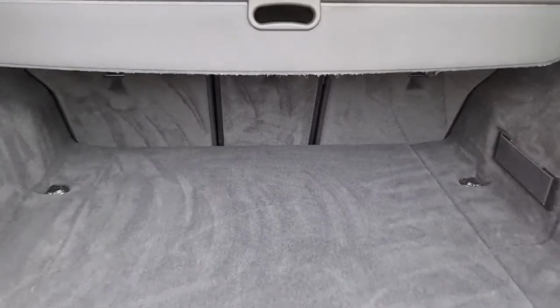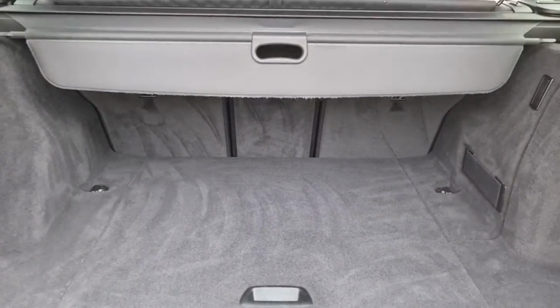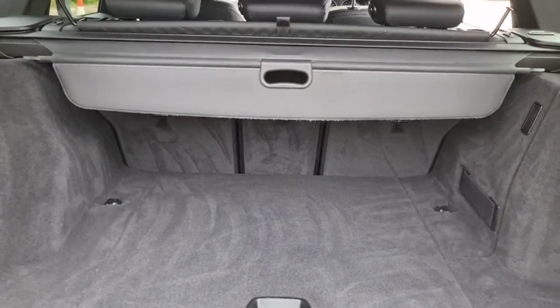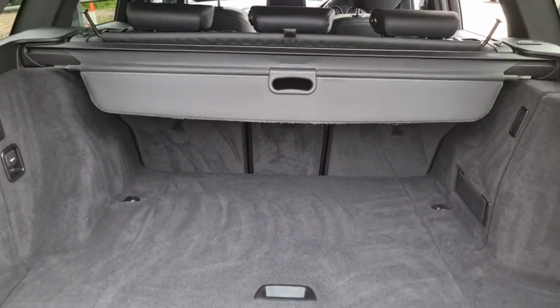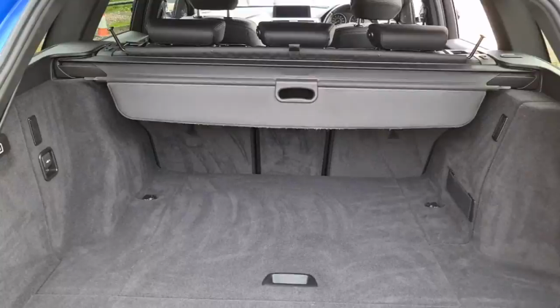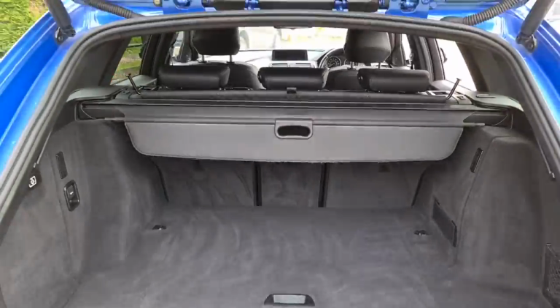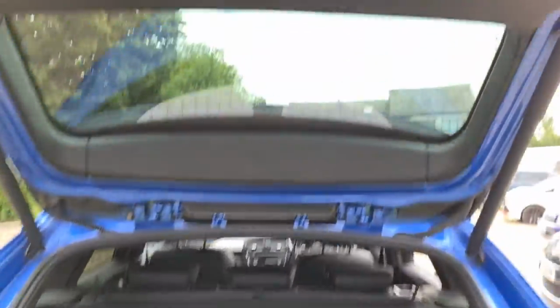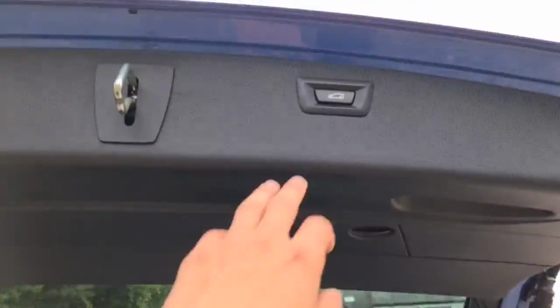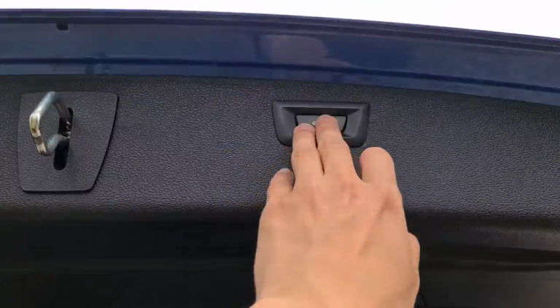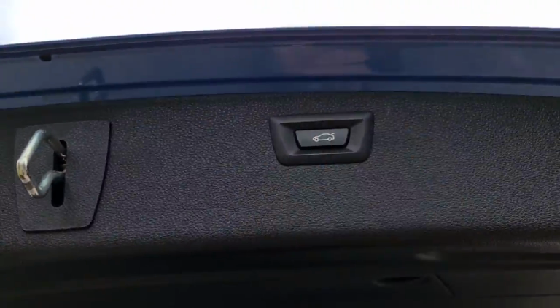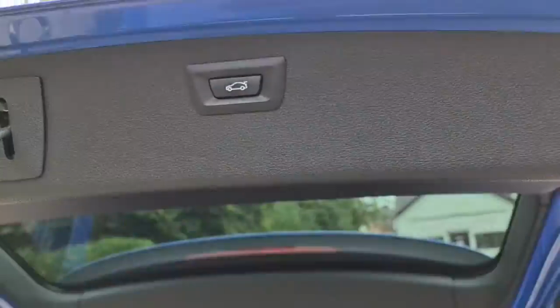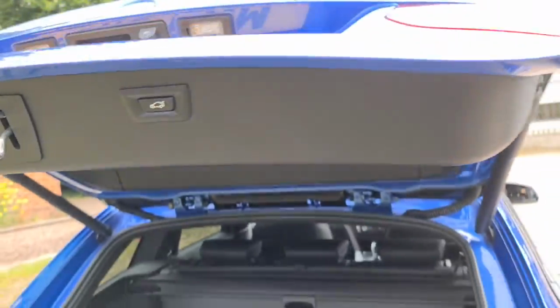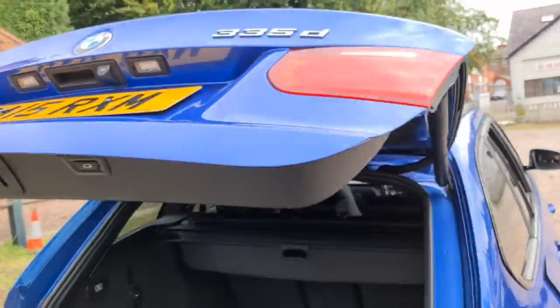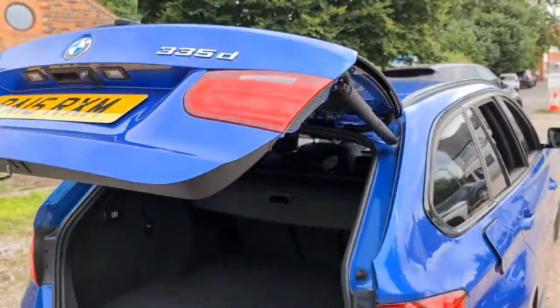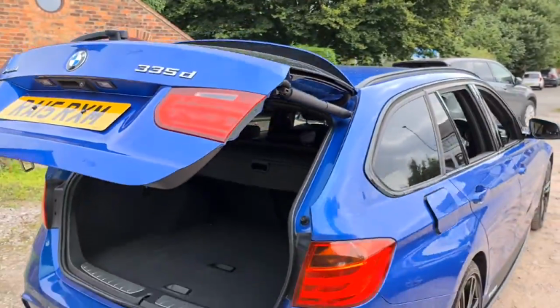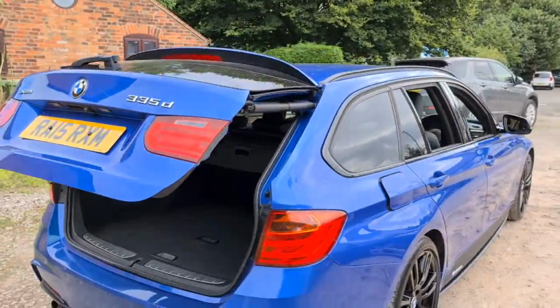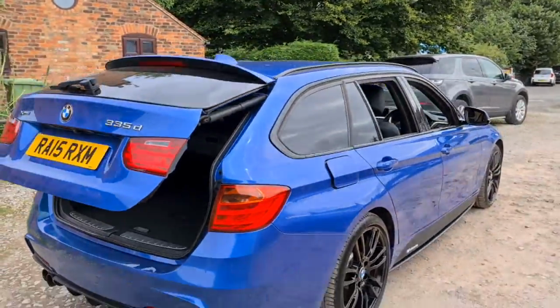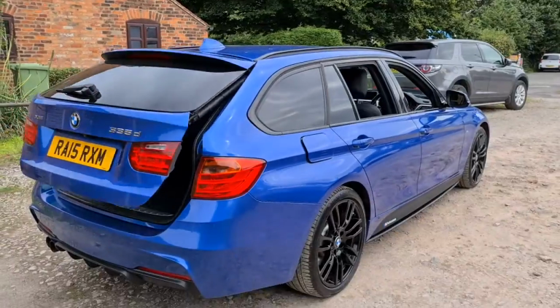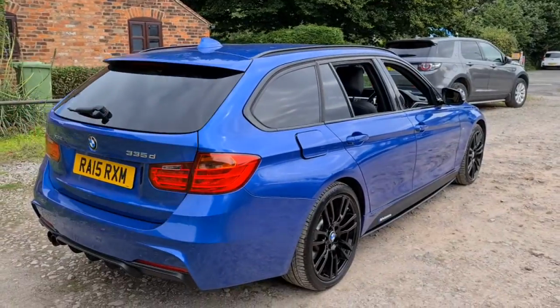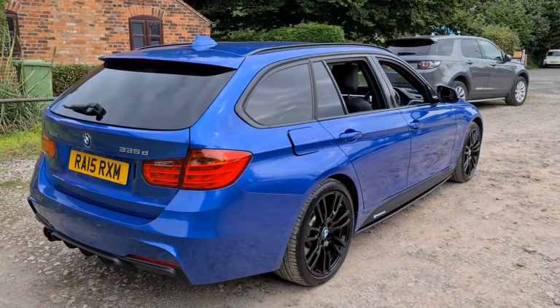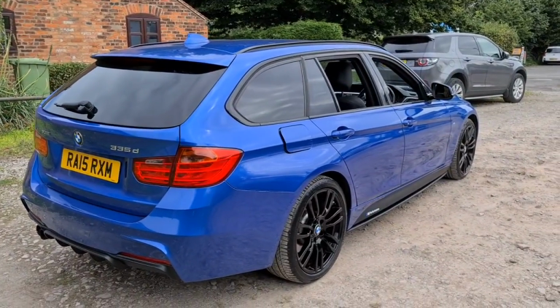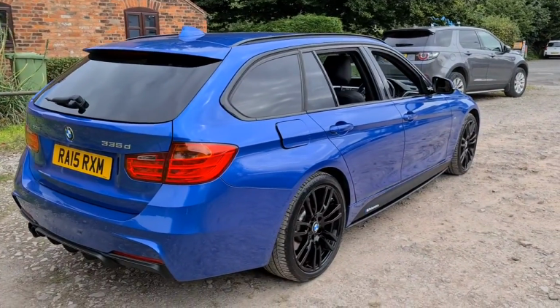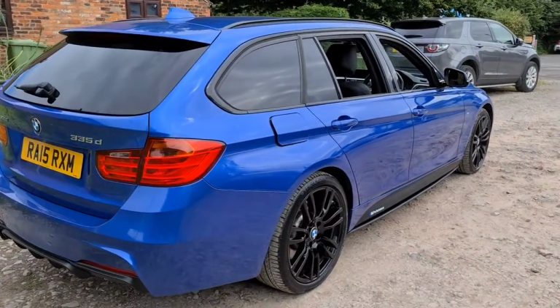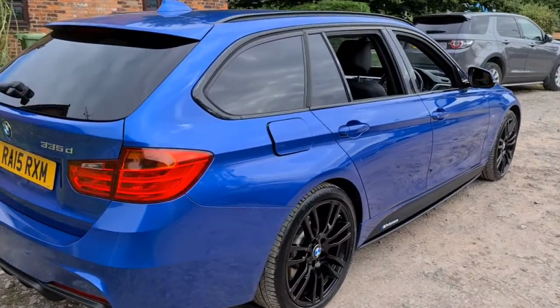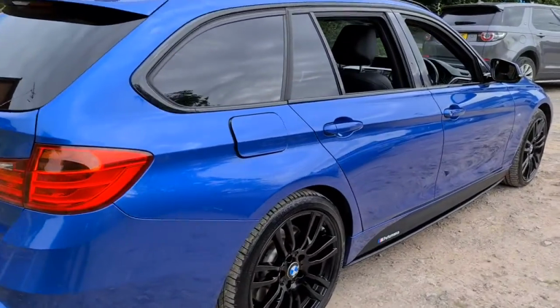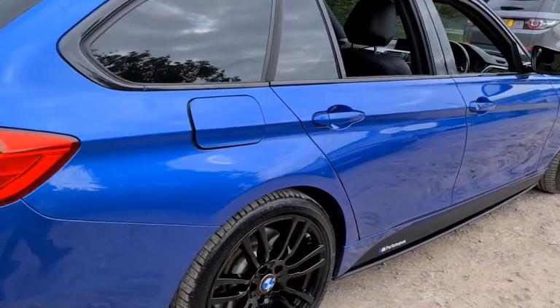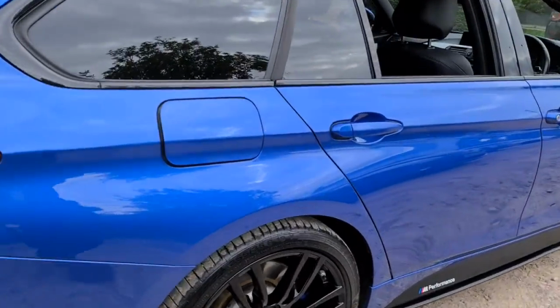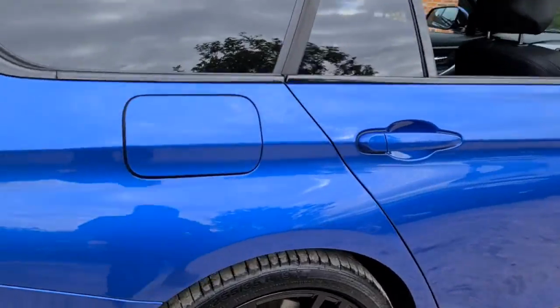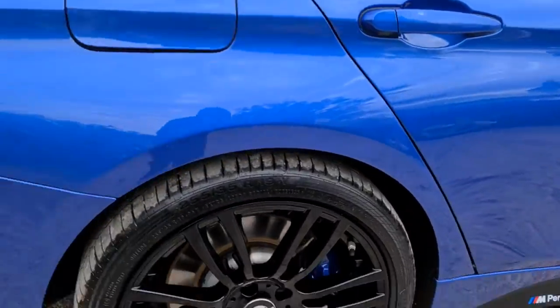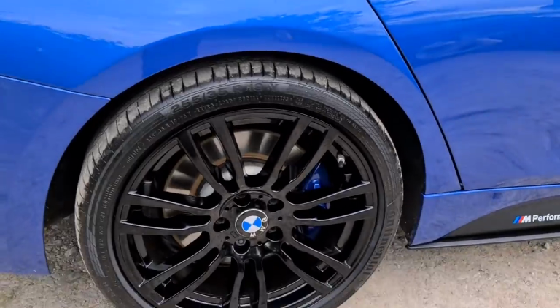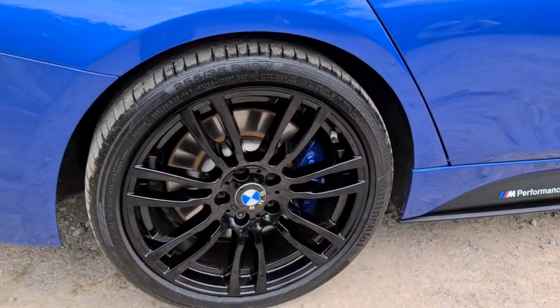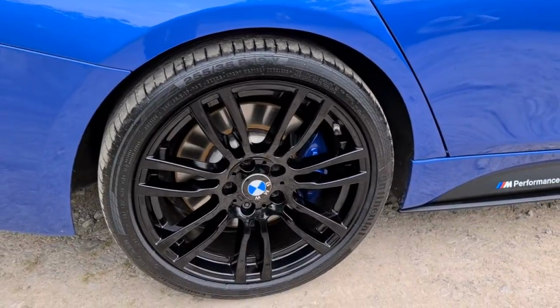Incredibly spacious, perfect for whatever you may need. Let's close it off — press the button and away it goes. The vehicle is free of any major marks, scratches whatsoever, and here's one of the alloys. Really is just like new.